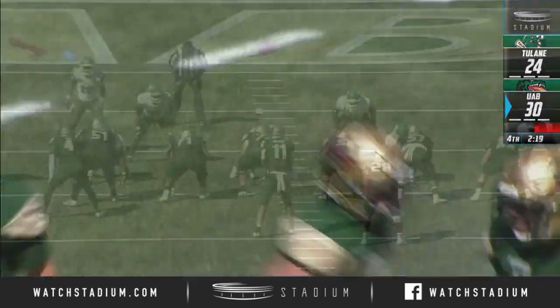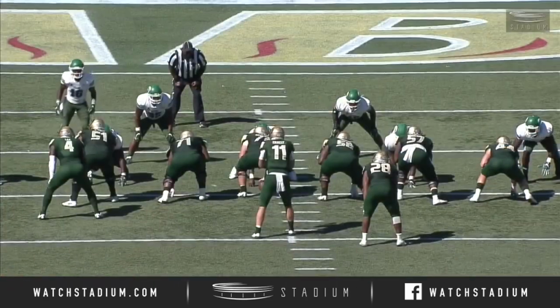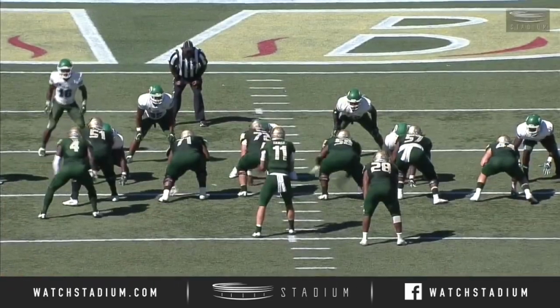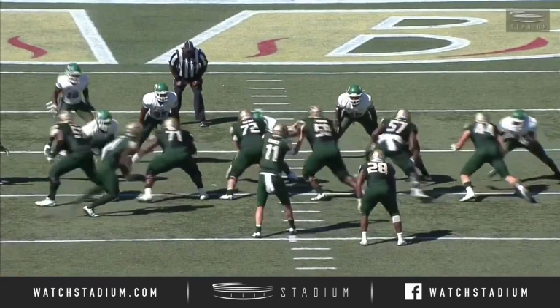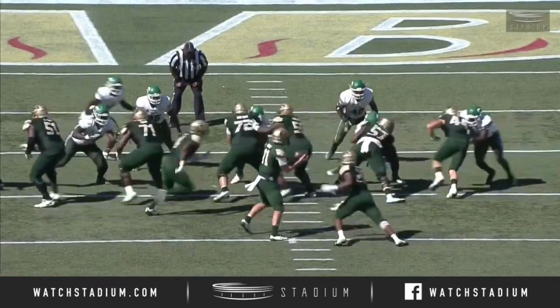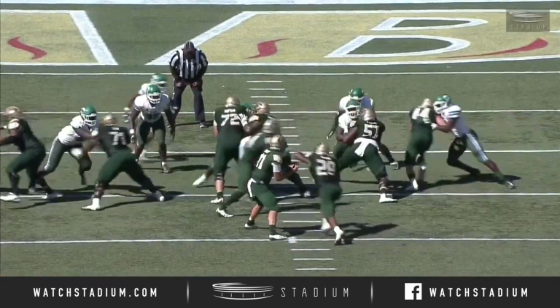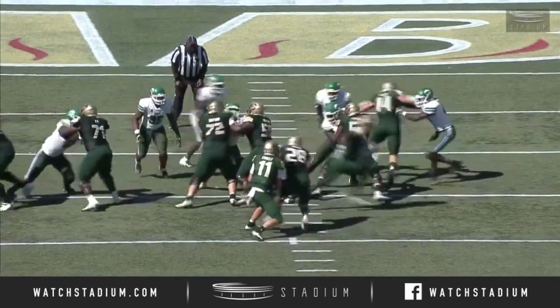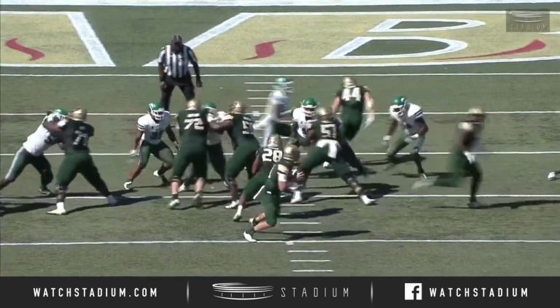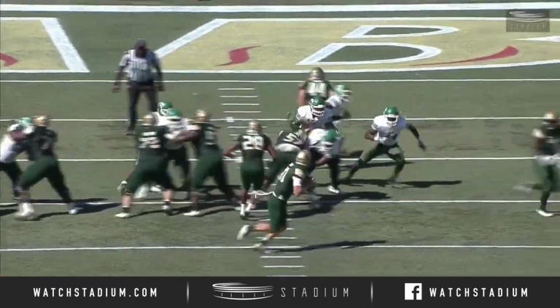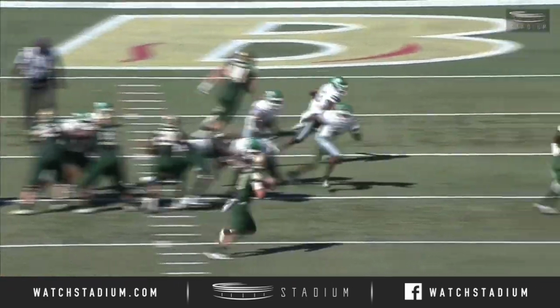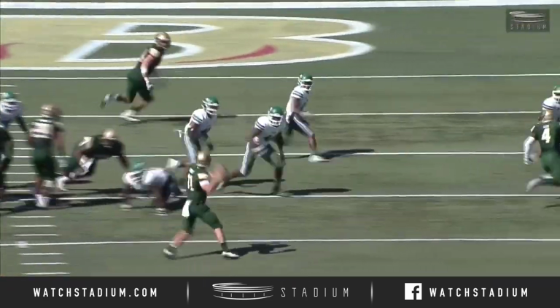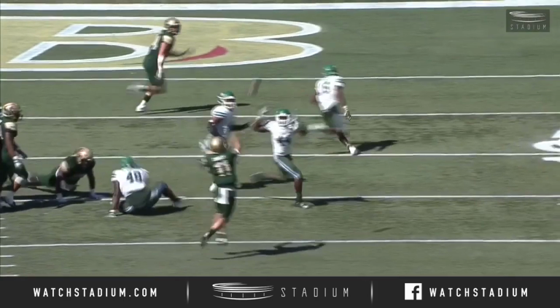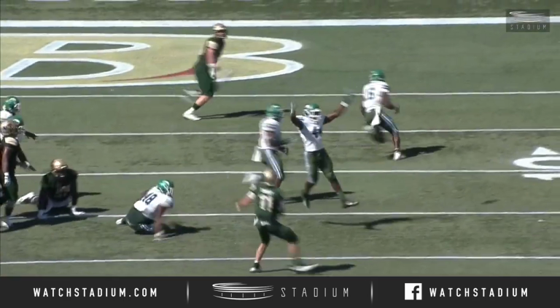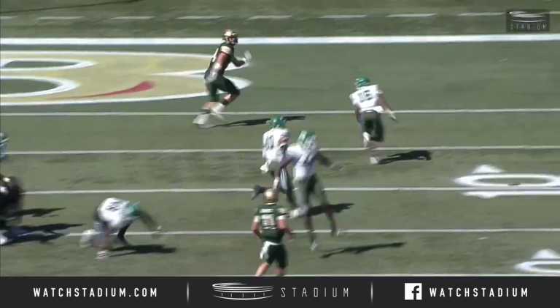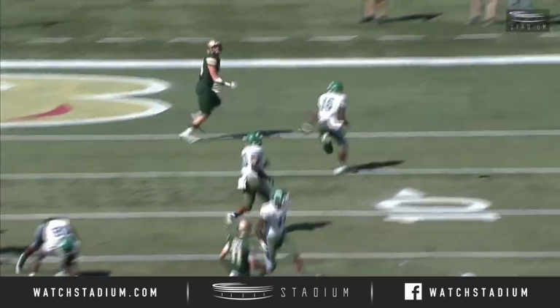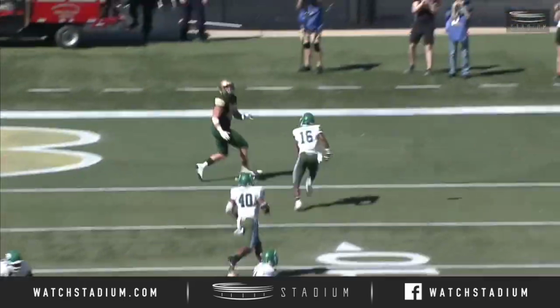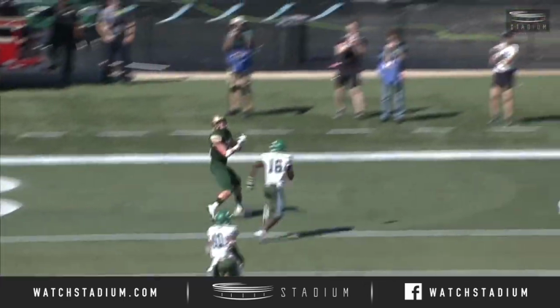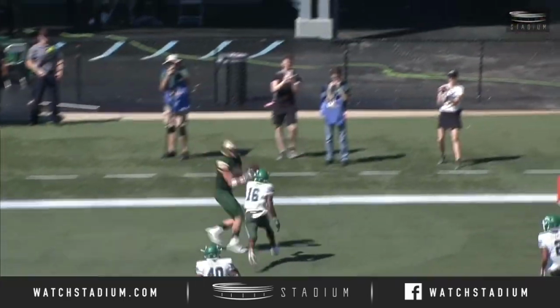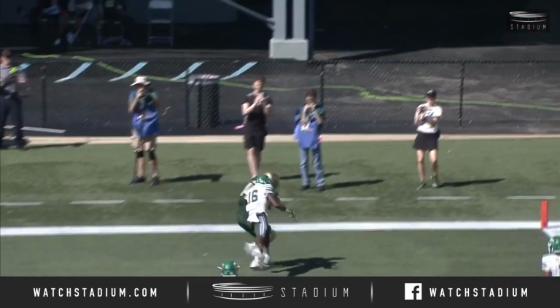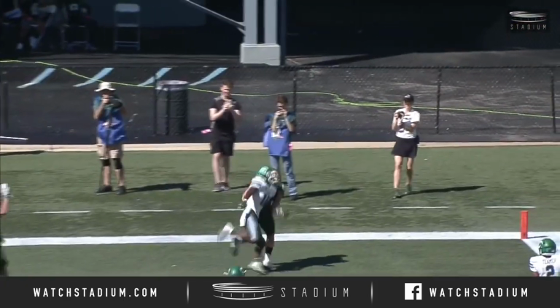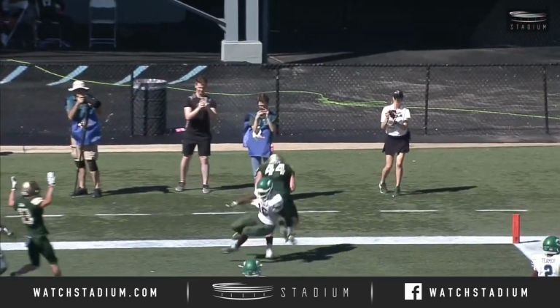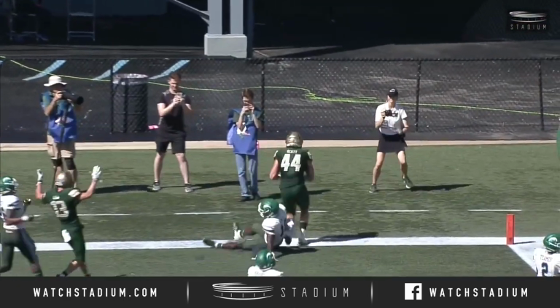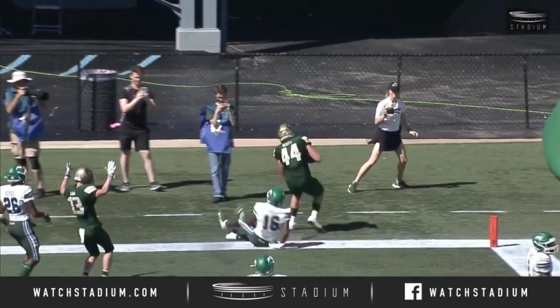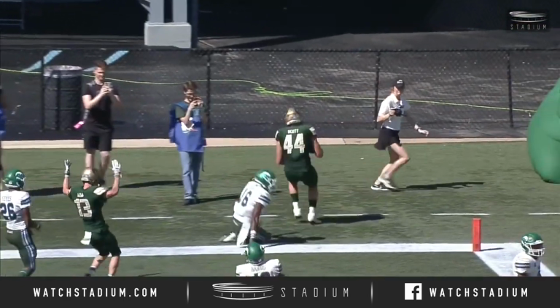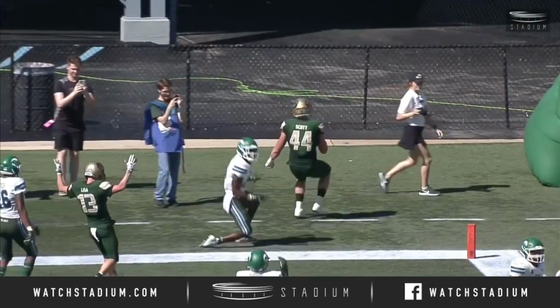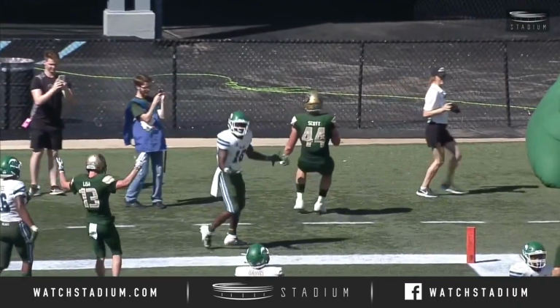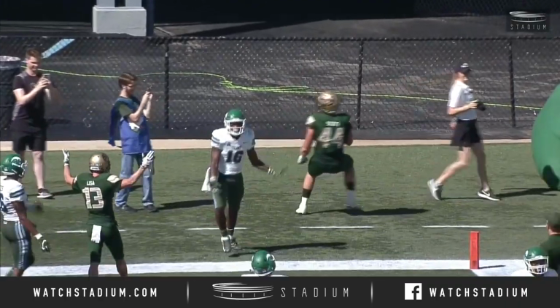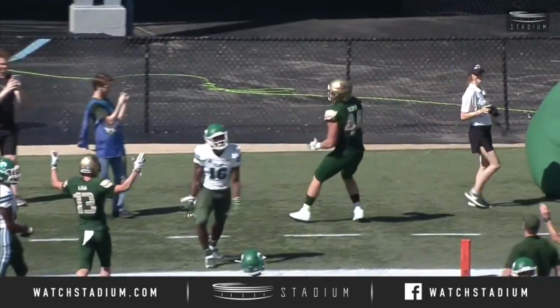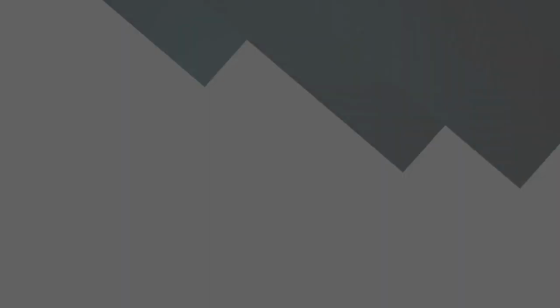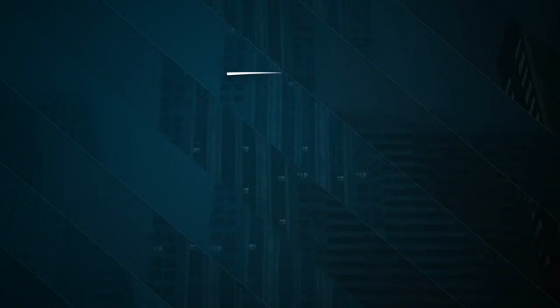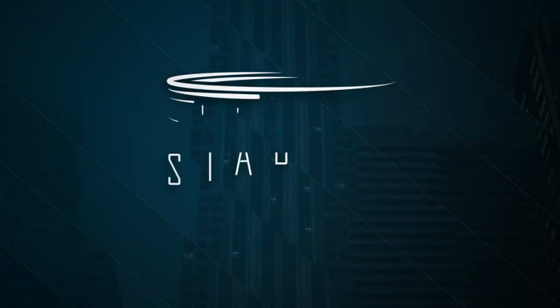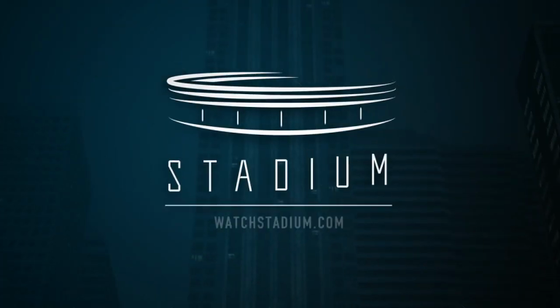Big play call here. Watch the linebackers suck up when he fakes it to Brown. Nobody is on Scott in the backfield. Hall tries to redirect and get there.